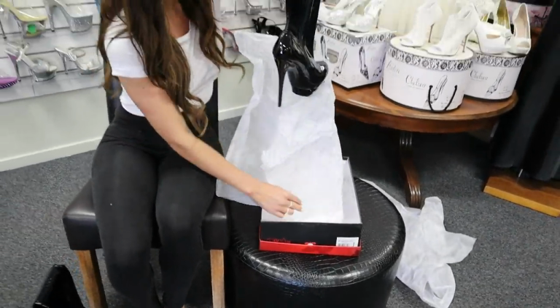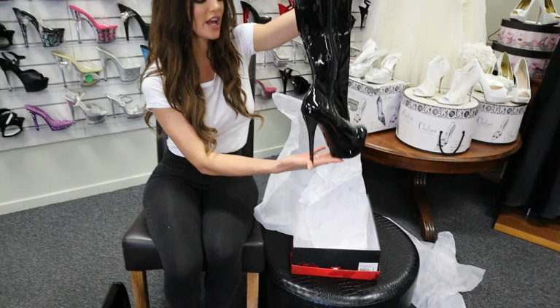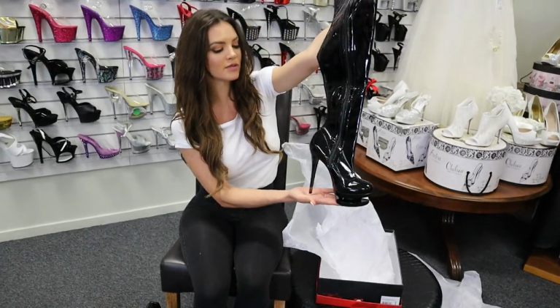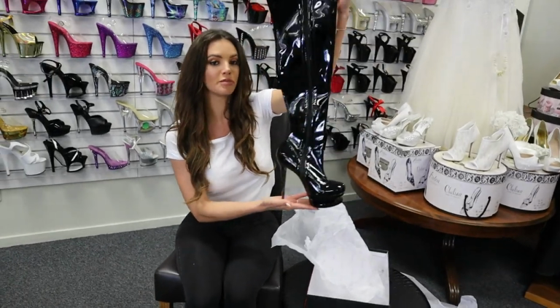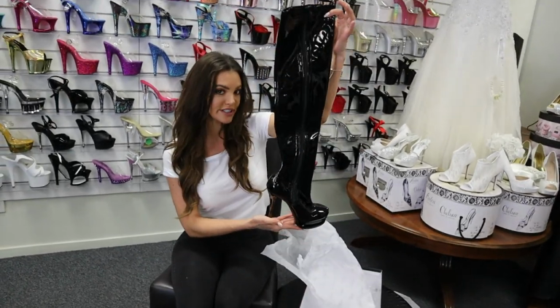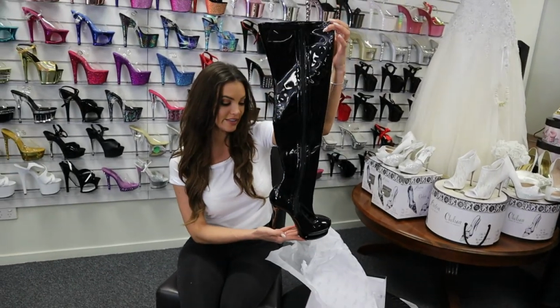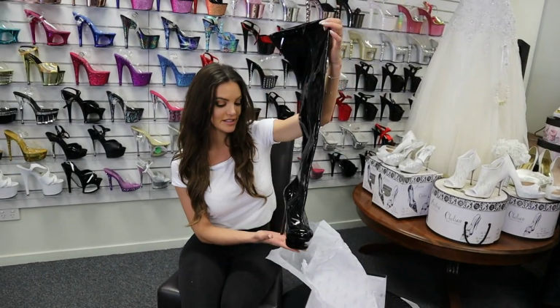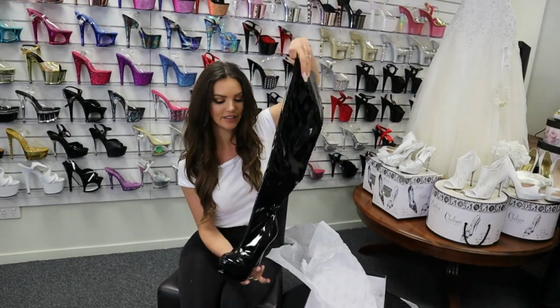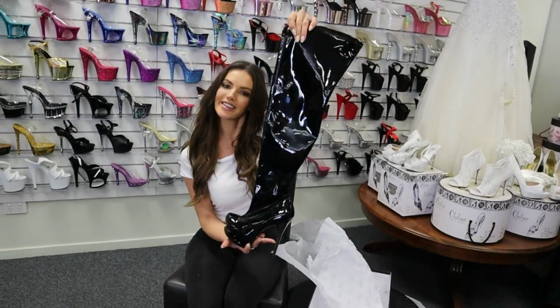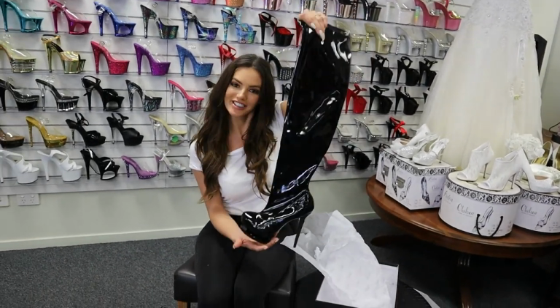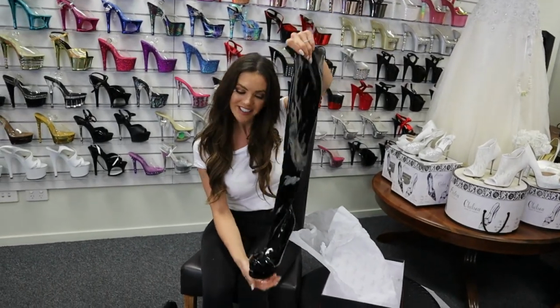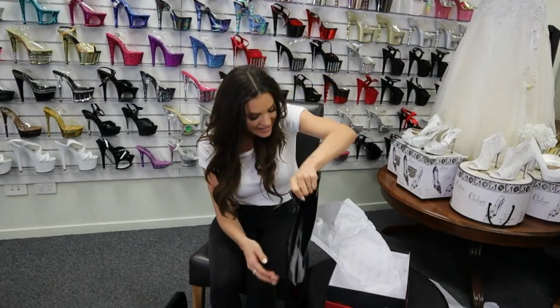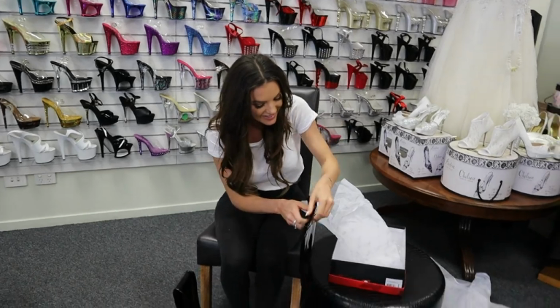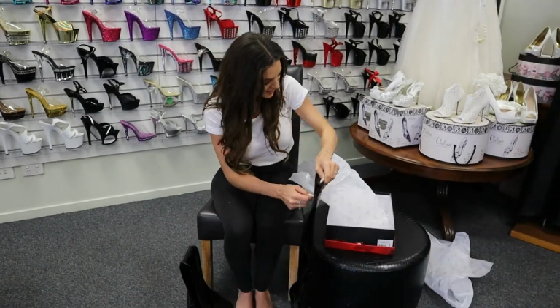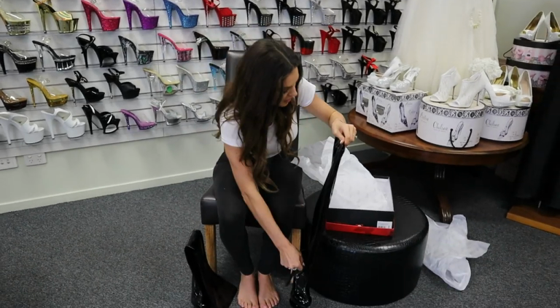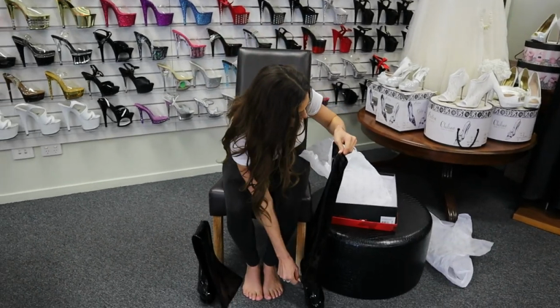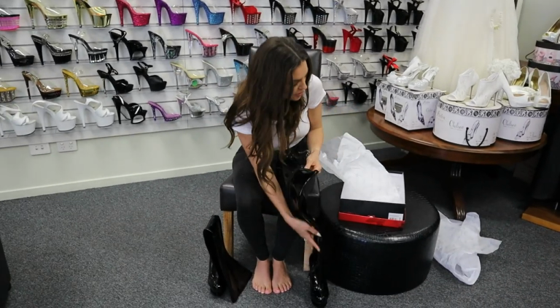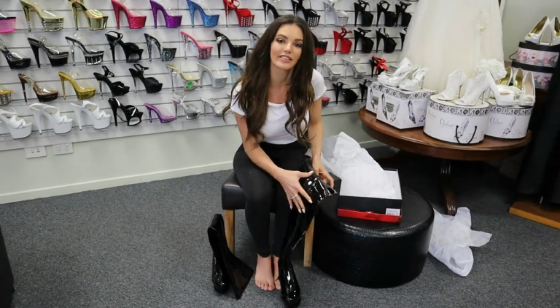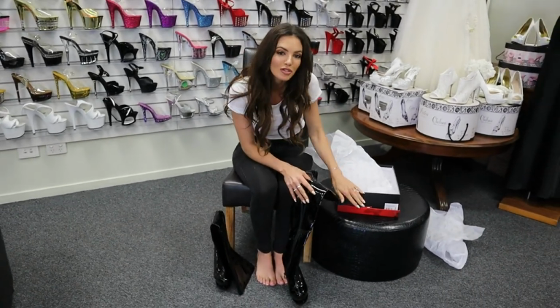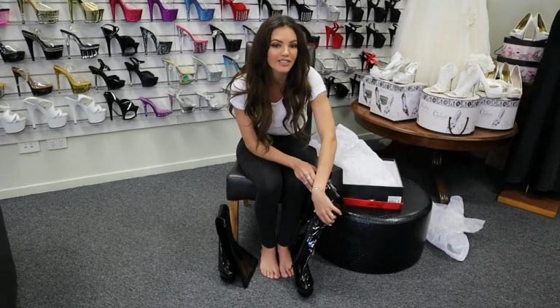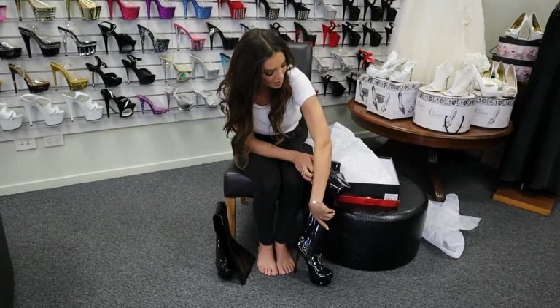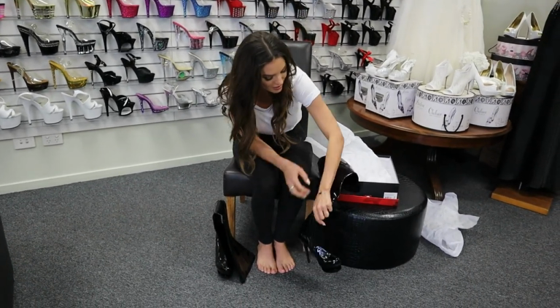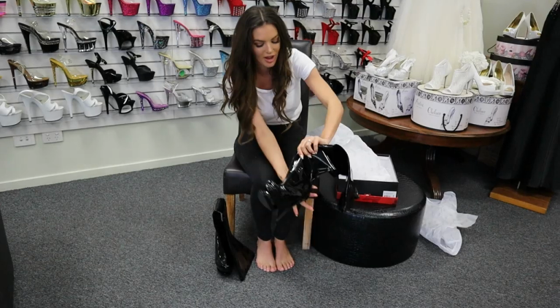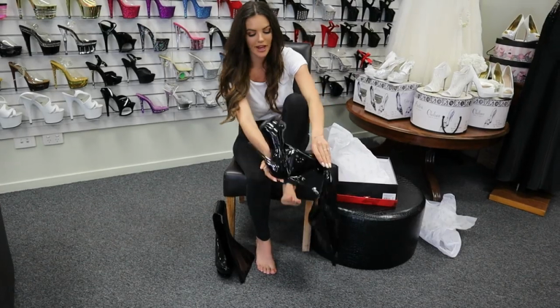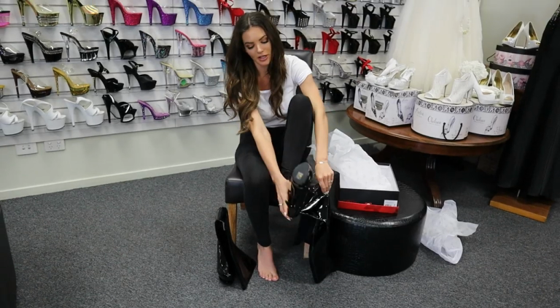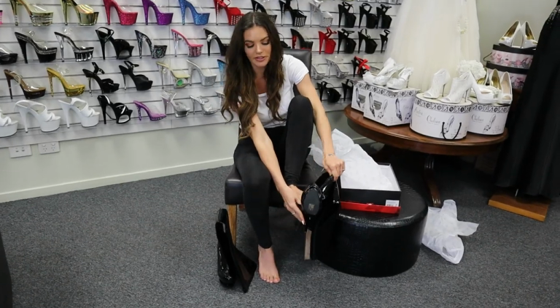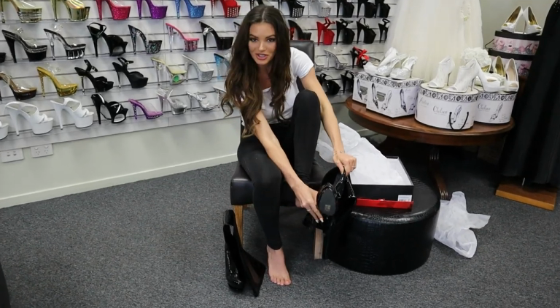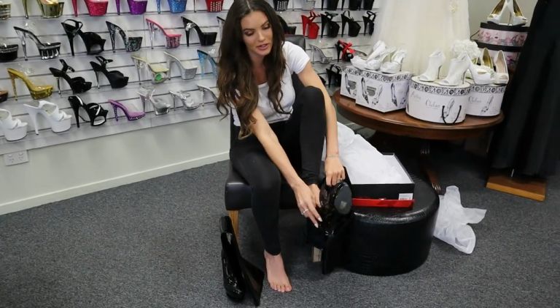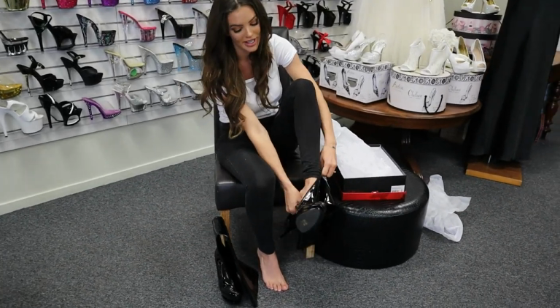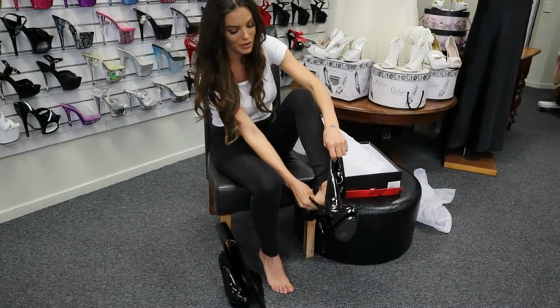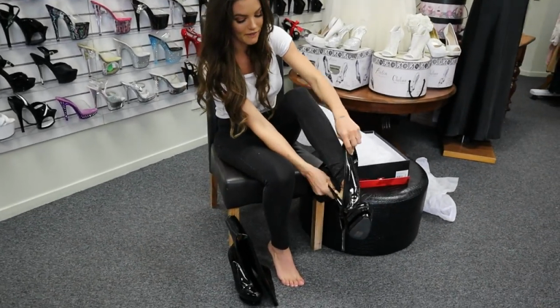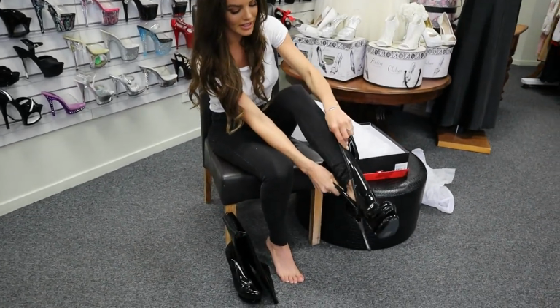The name of this boot is the Blondie 3000. Are they just not amazing? As always, Pleaser has their beautiful box that they come in, so when they arrive in the mail or you pick up in store at Shoes of Hollywood, they always look very nice.